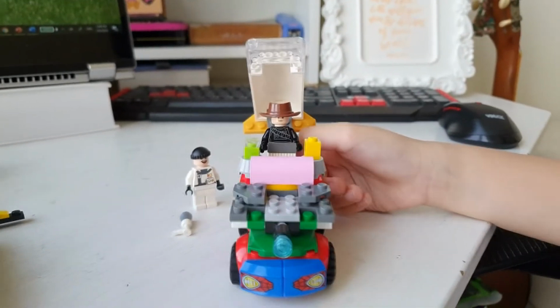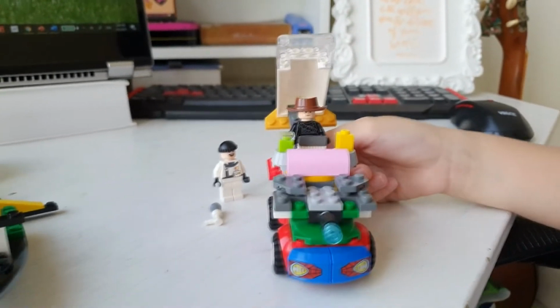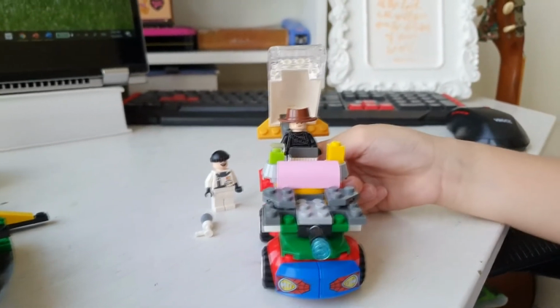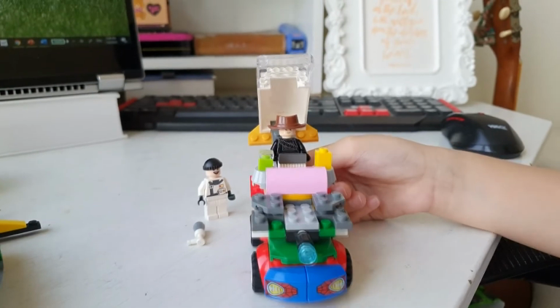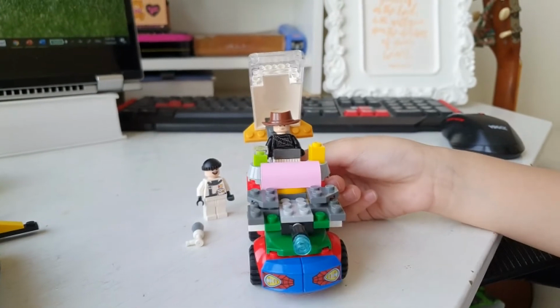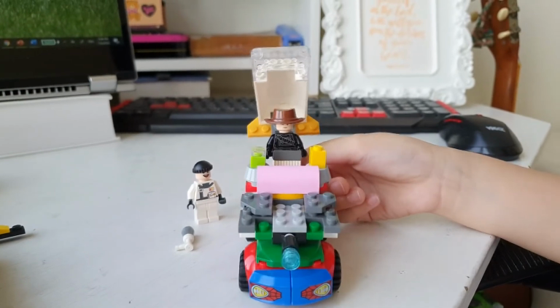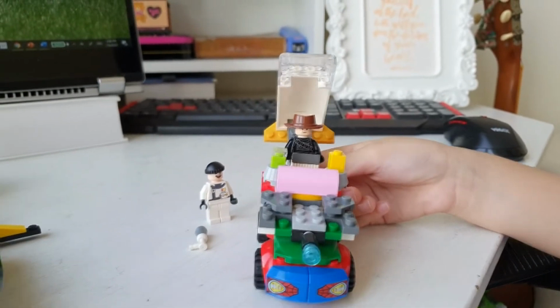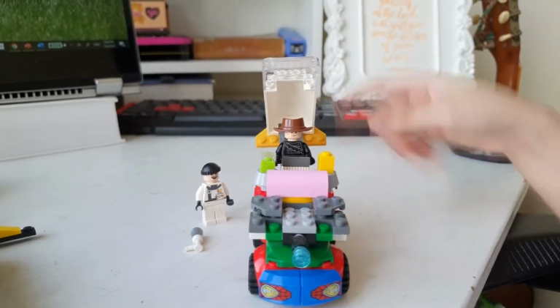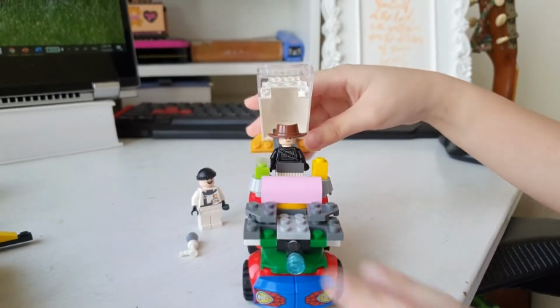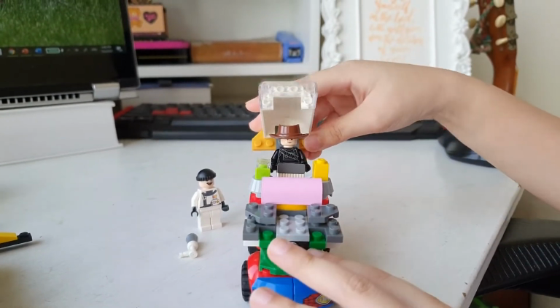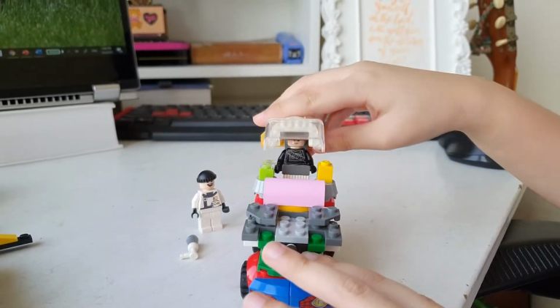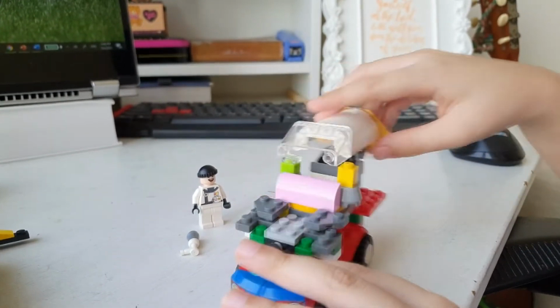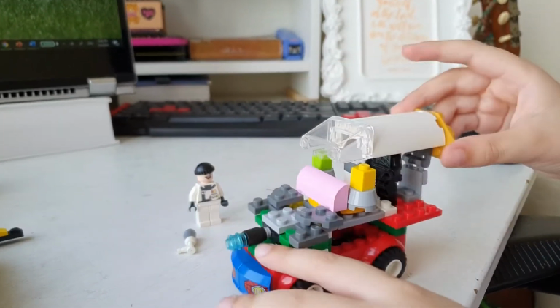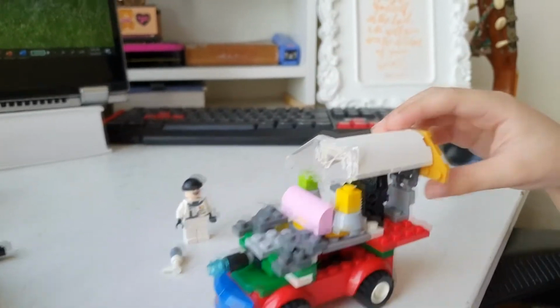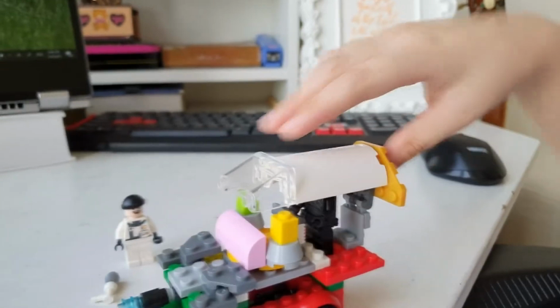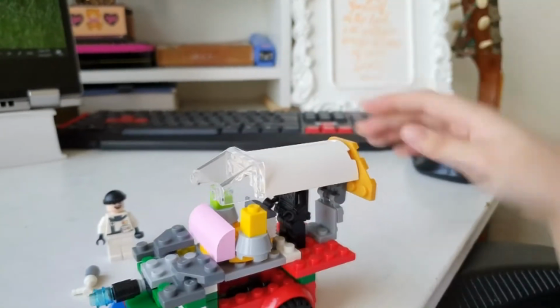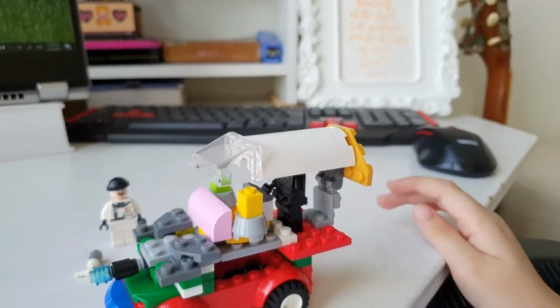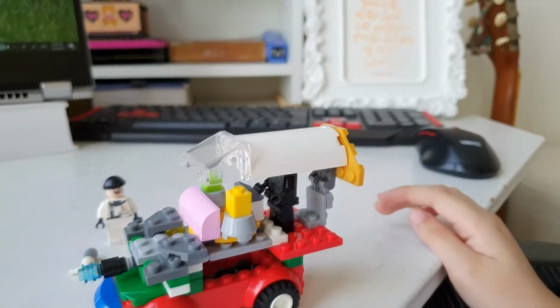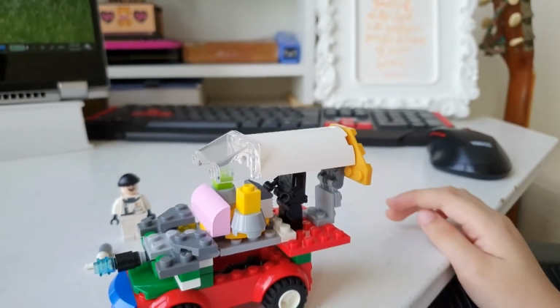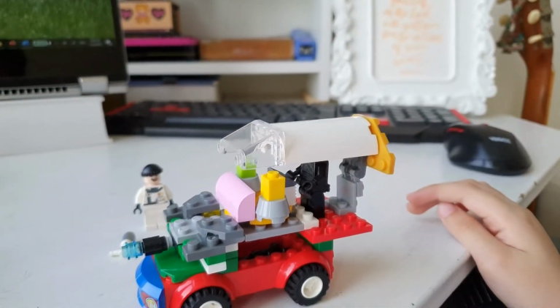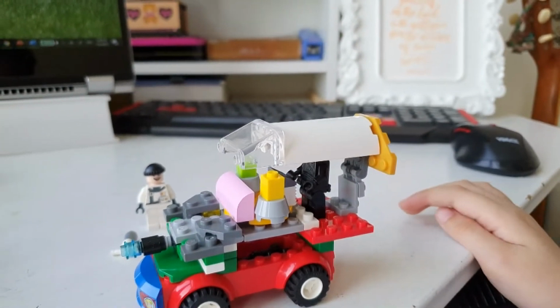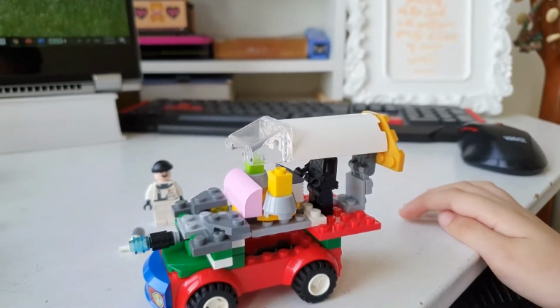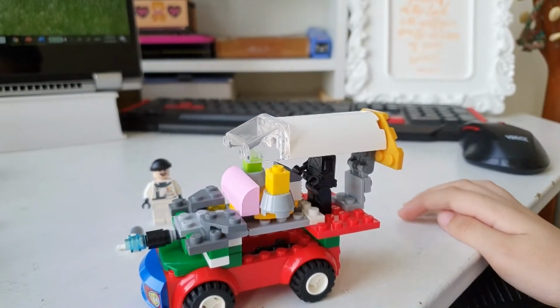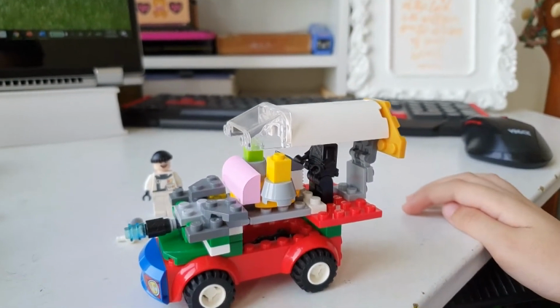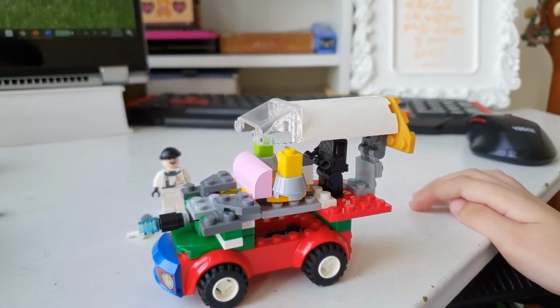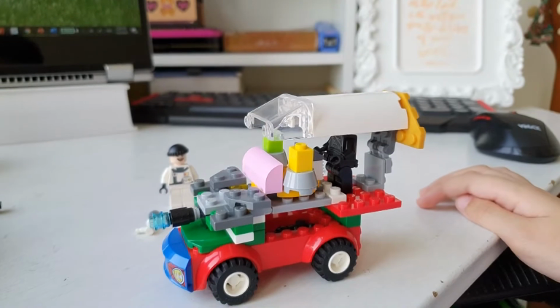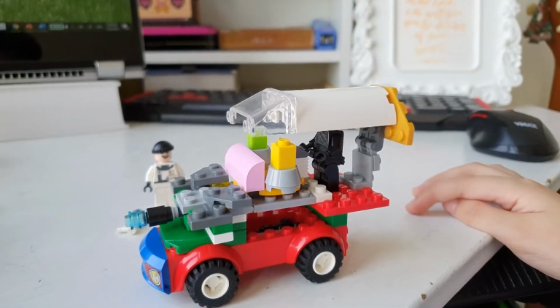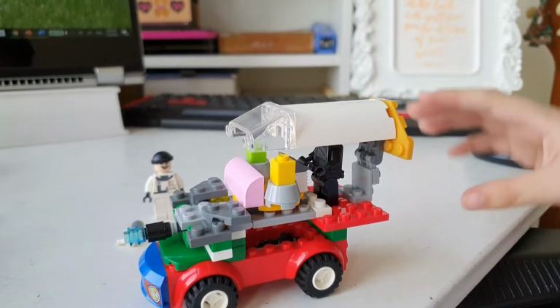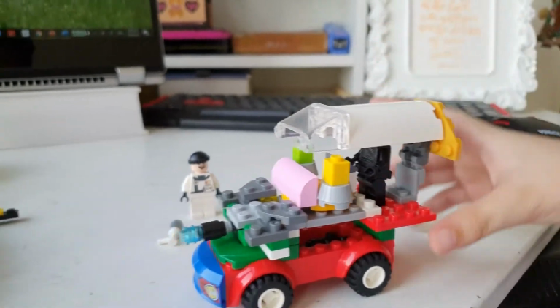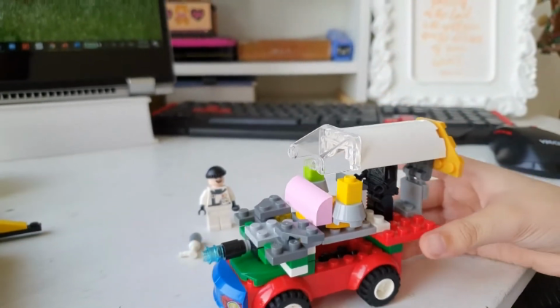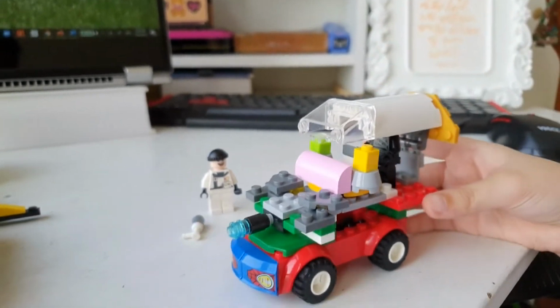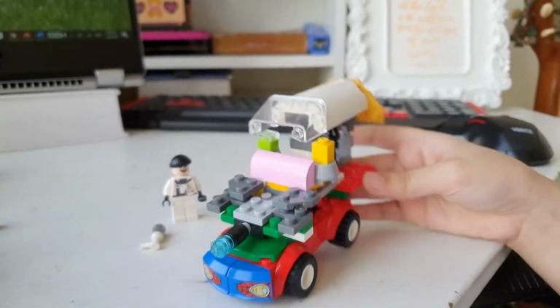What about this white thingy on the roof? I know where that came from — it came from Jasmine, the Prince. Also the pink thing in the front.